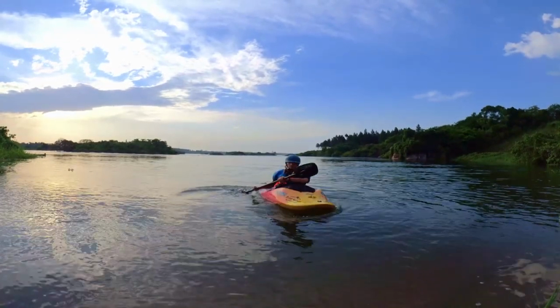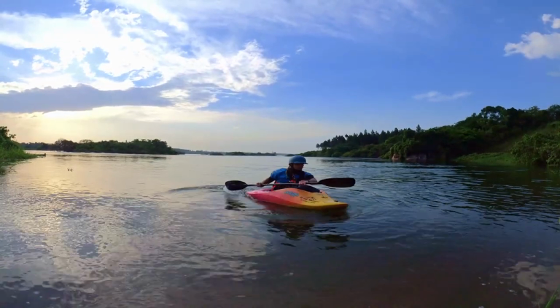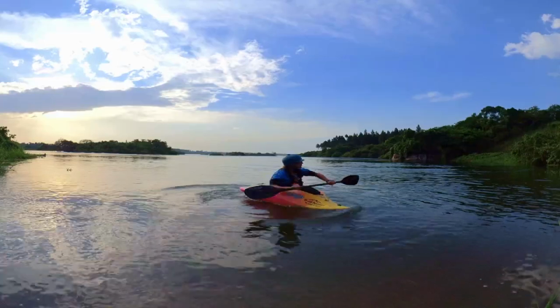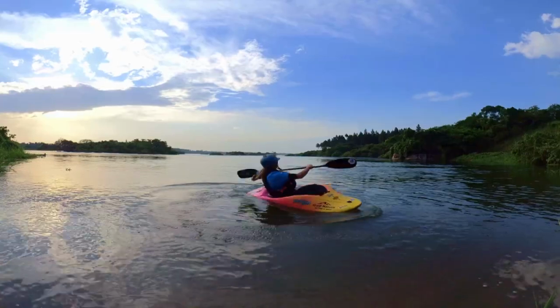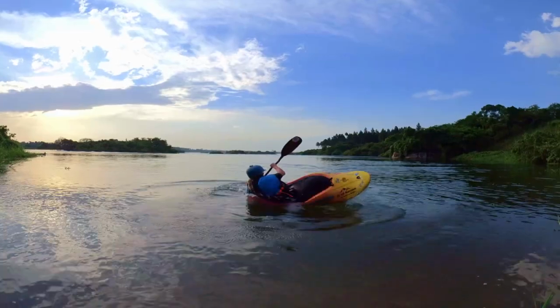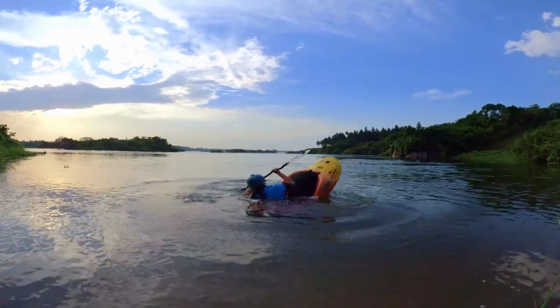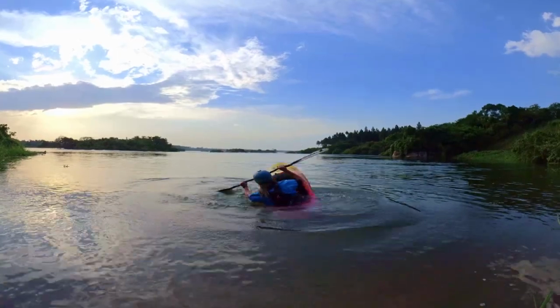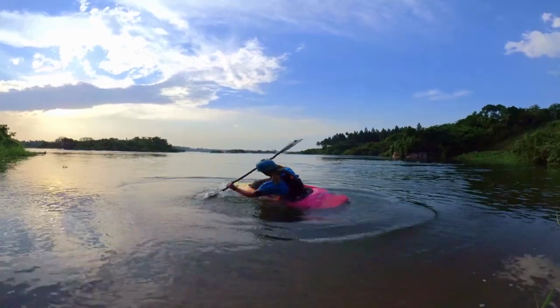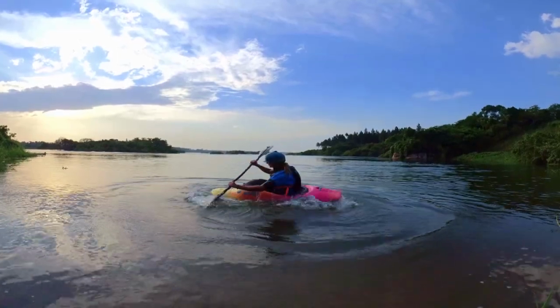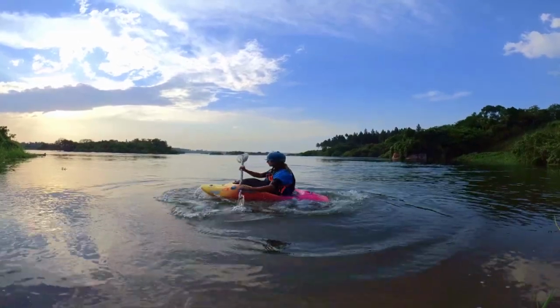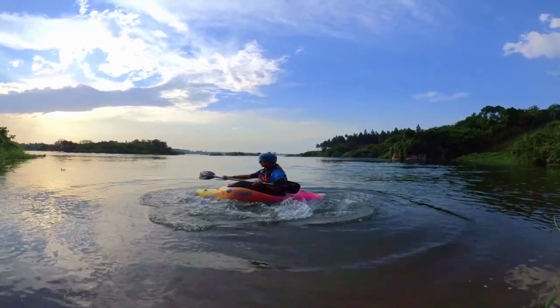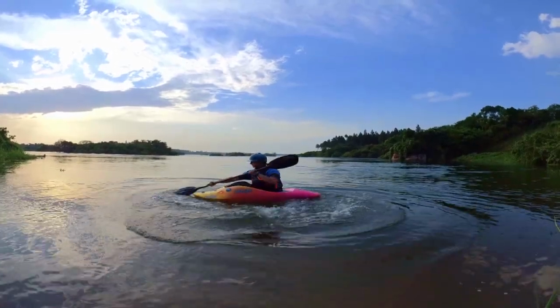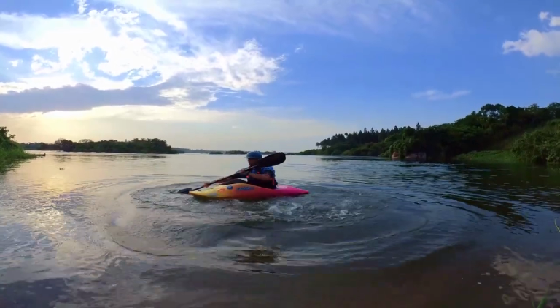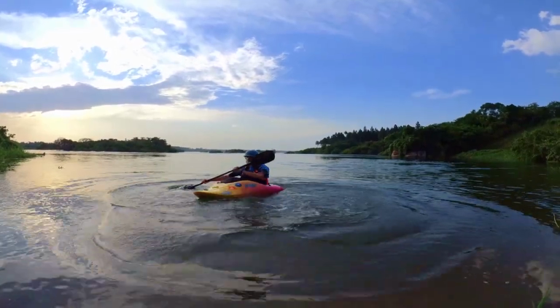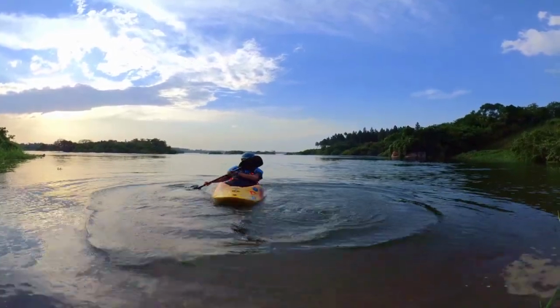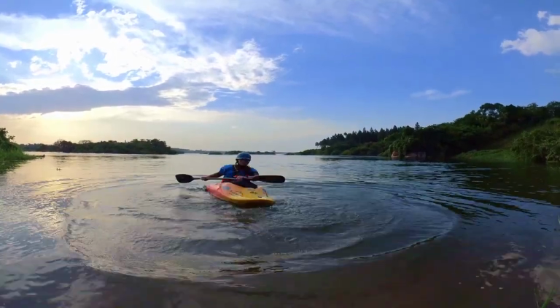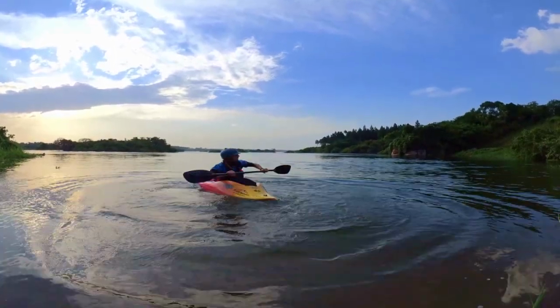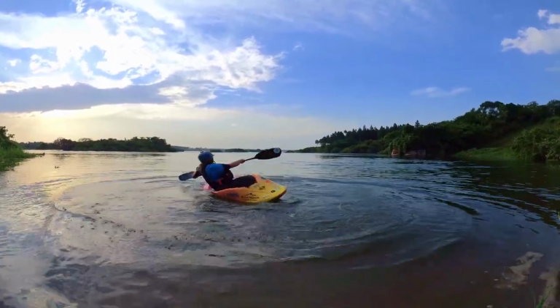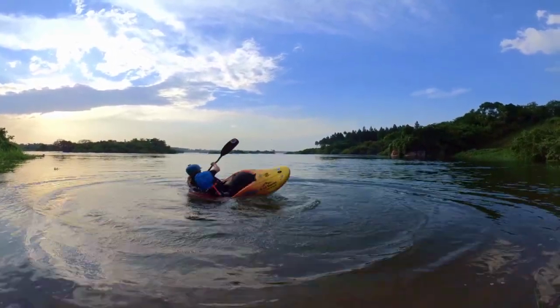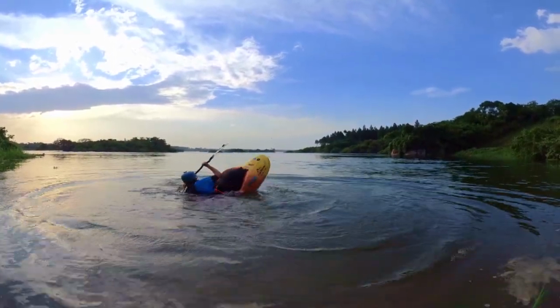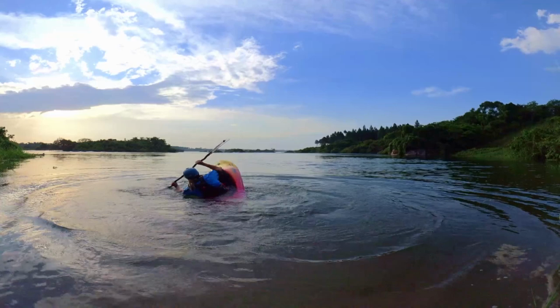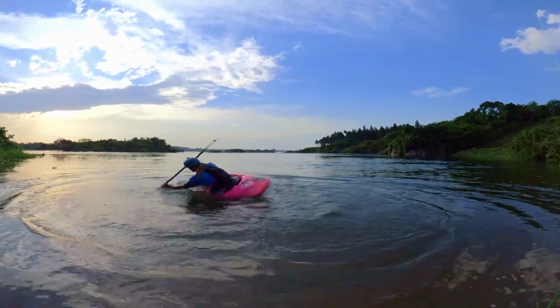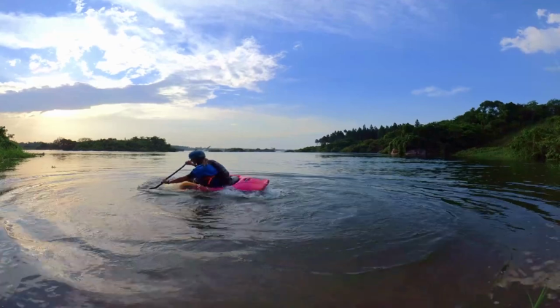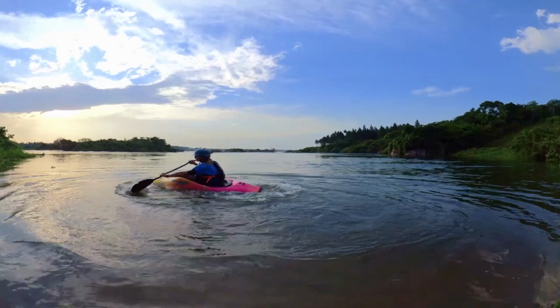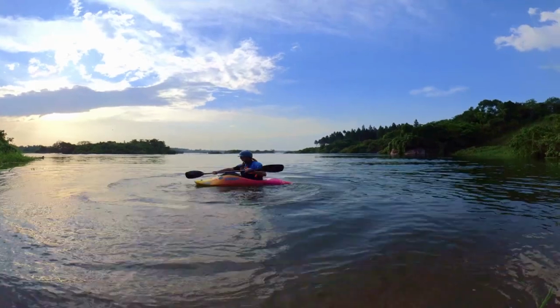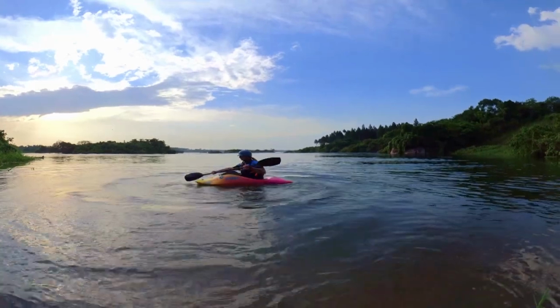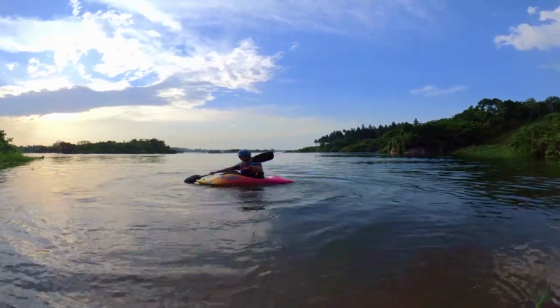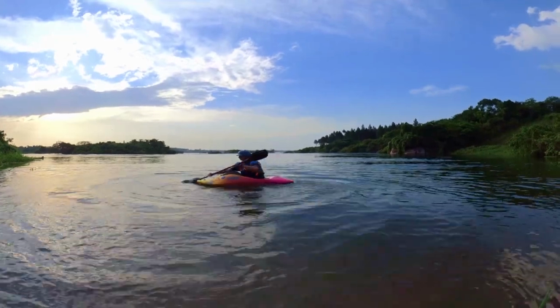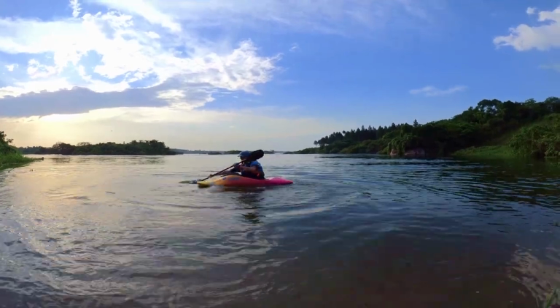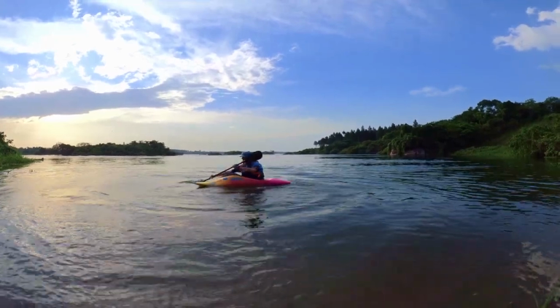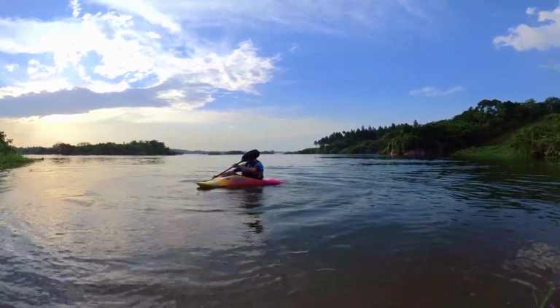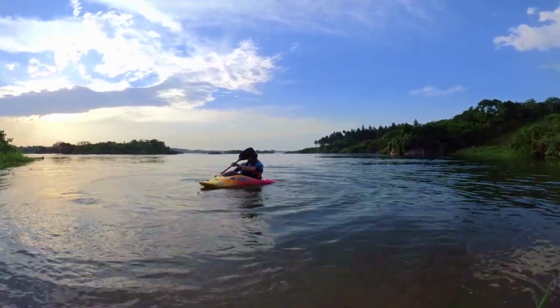Try the same thing as in exercise 4 but initiated by a forward sweep stroke to the opposite side of your back sweep stroke. Use the bounce to make the move easier.